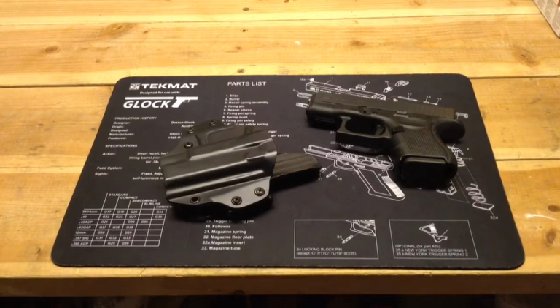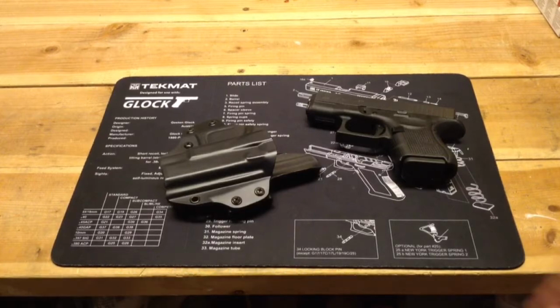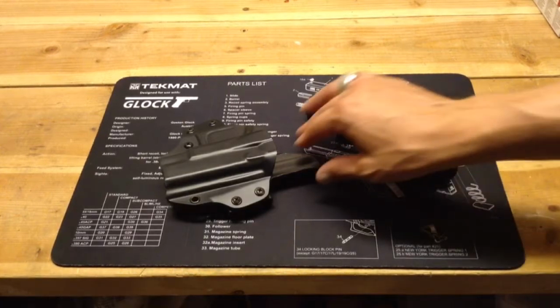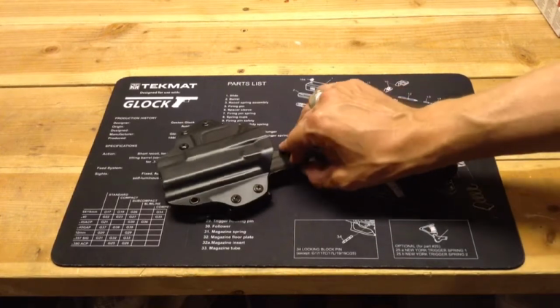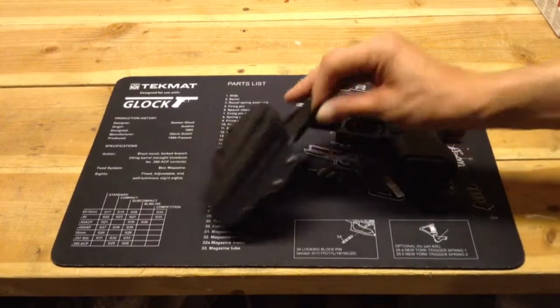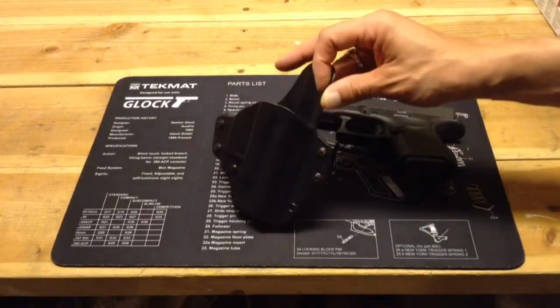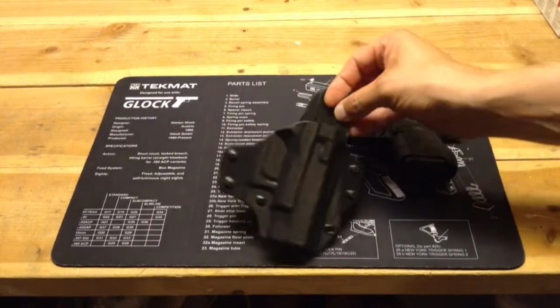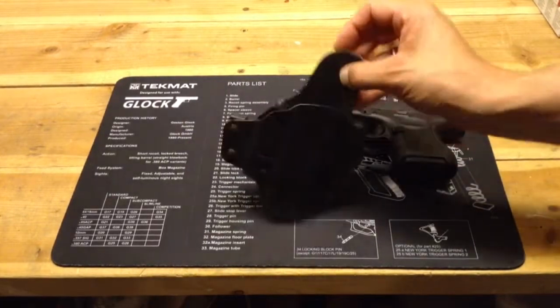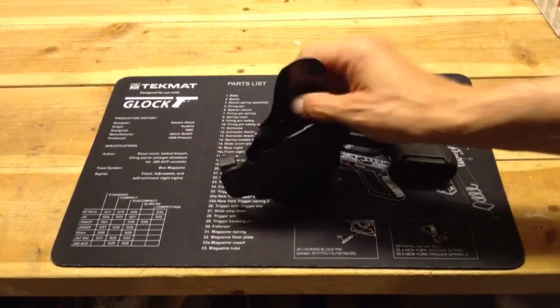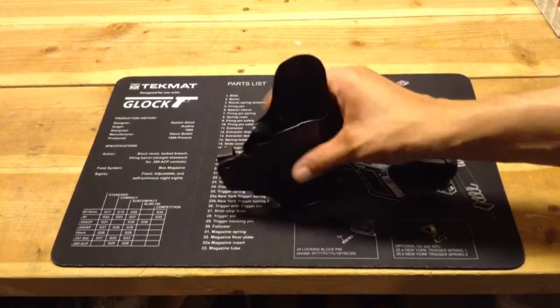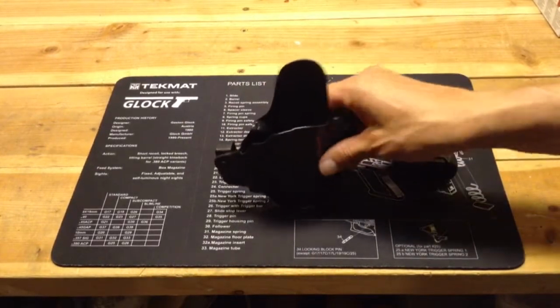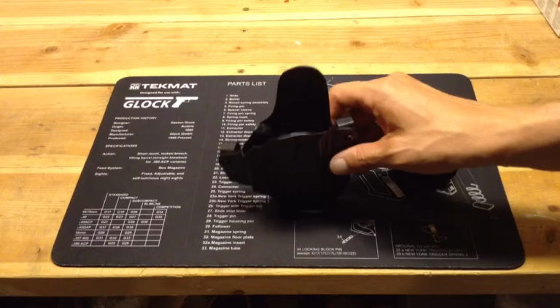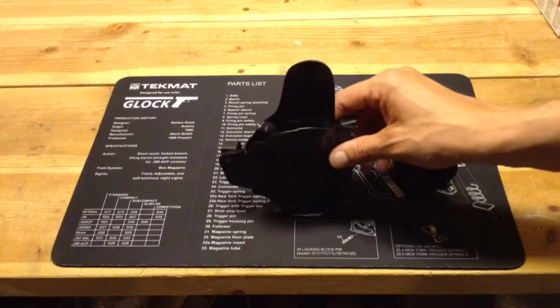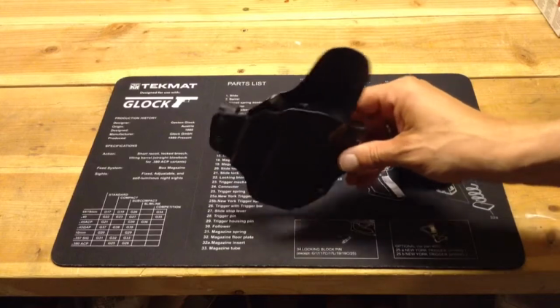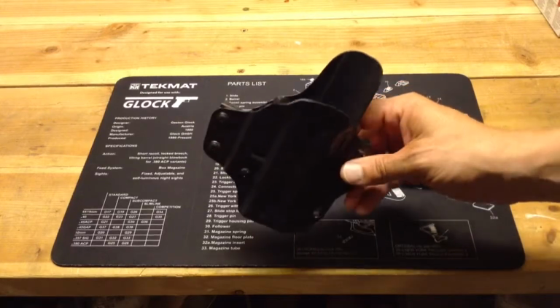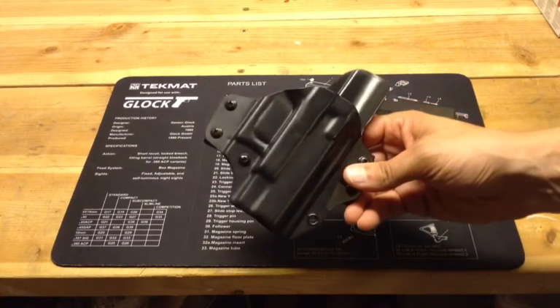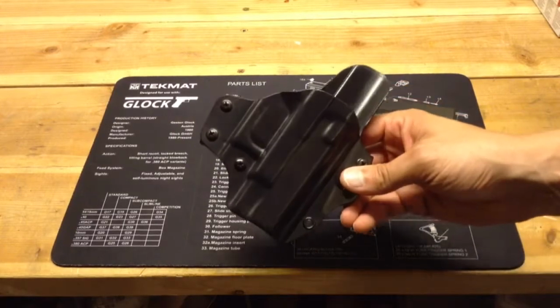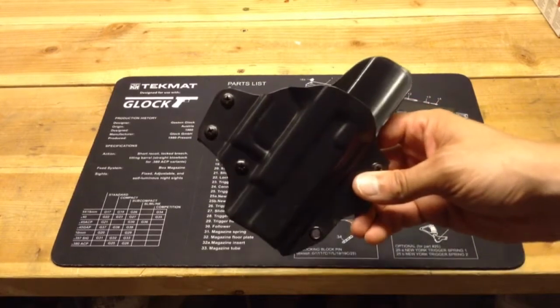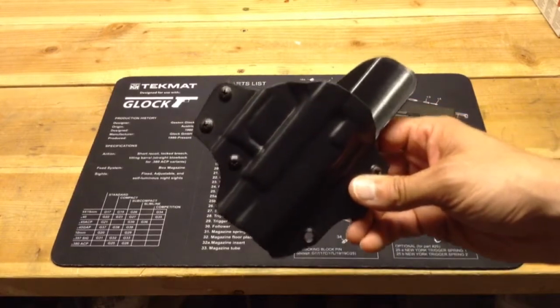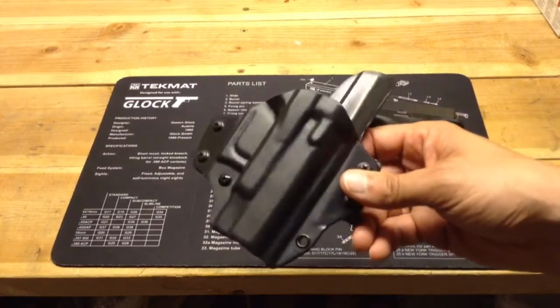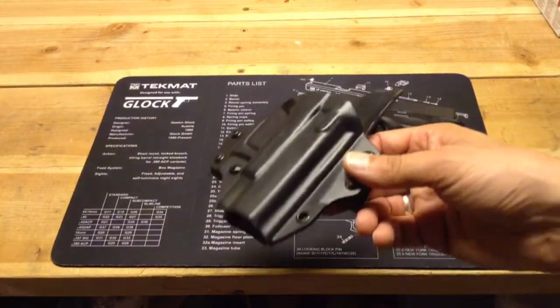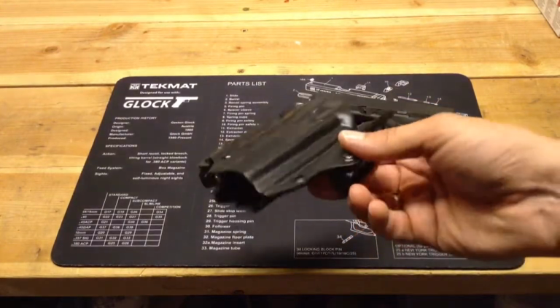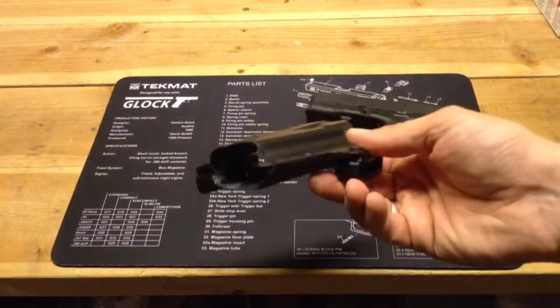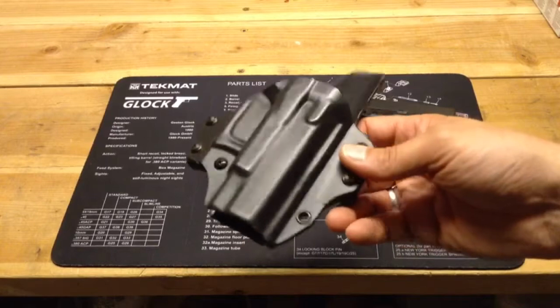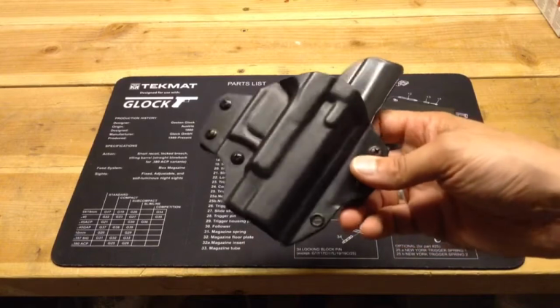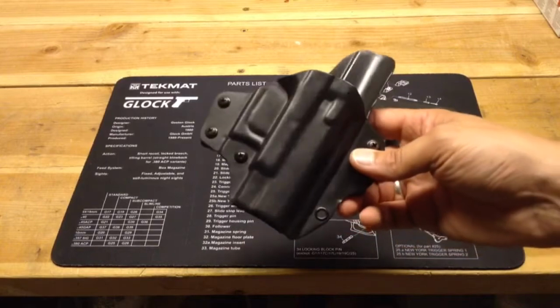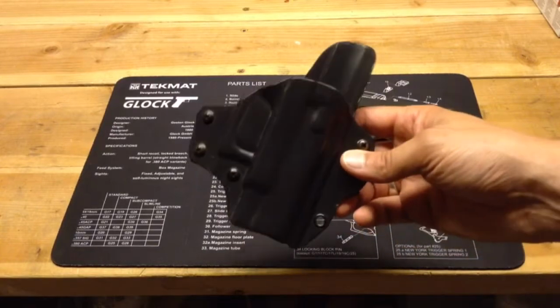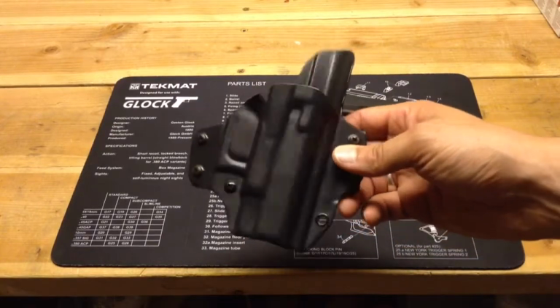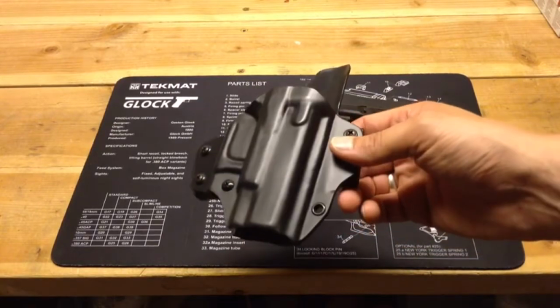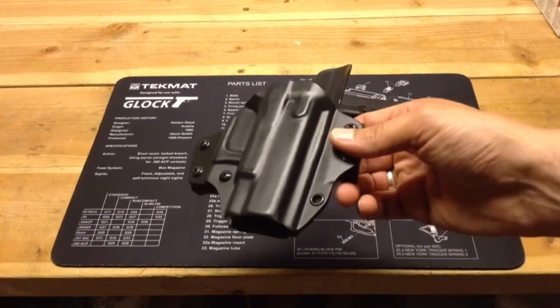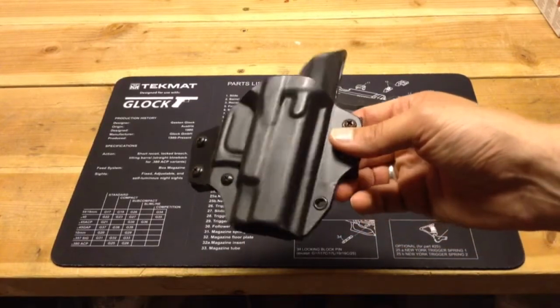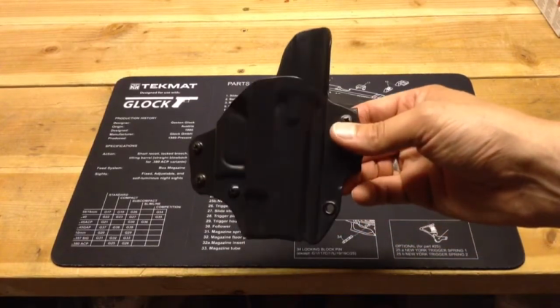I bought this holster about nine months ago. I've had it for a while, ever since I've had my Glock 27. It was my first outside the waistband holster for the Glock.